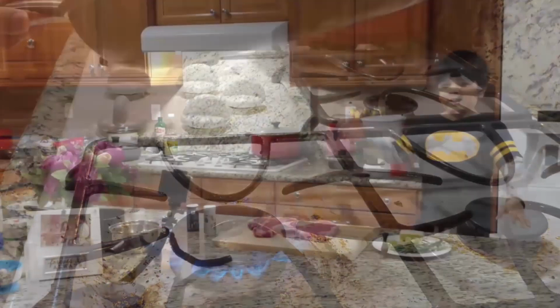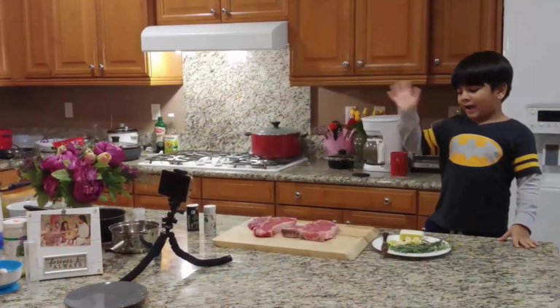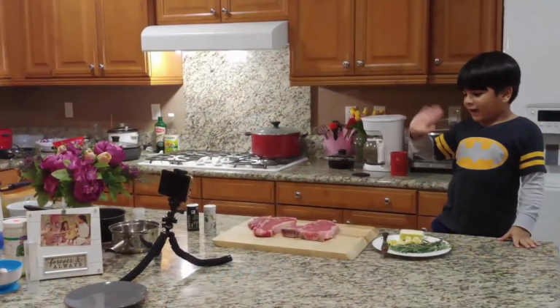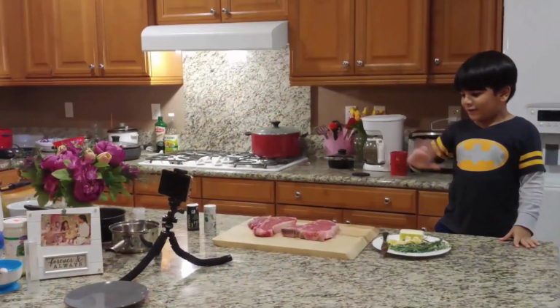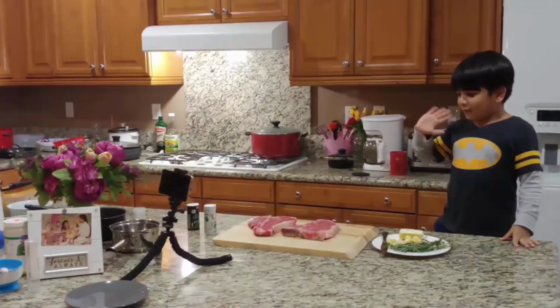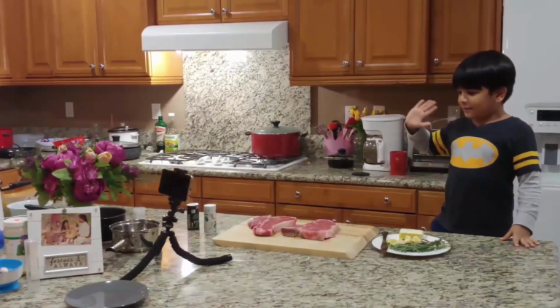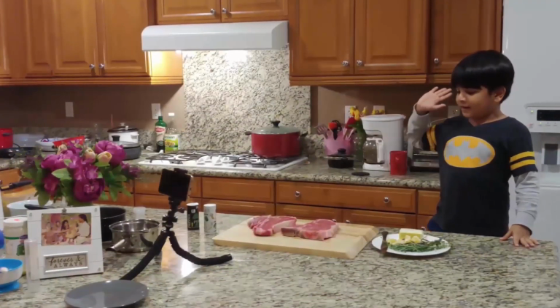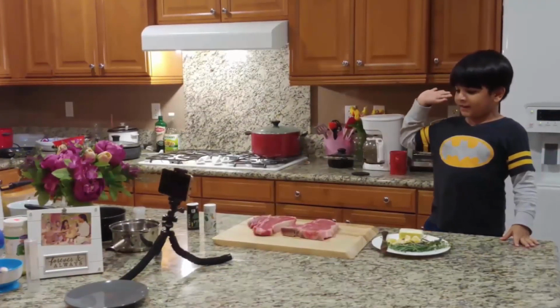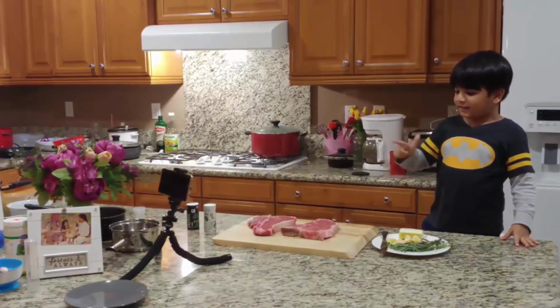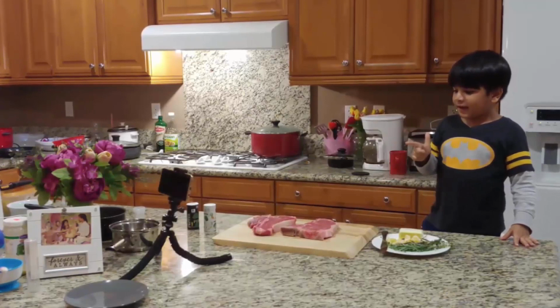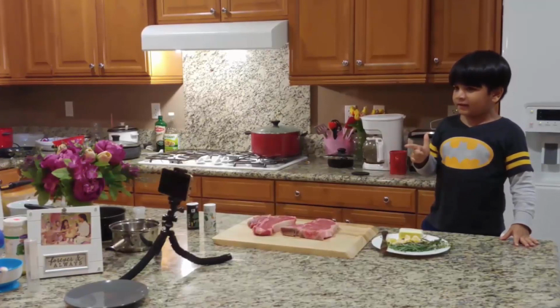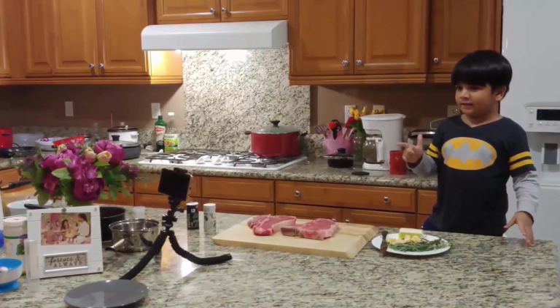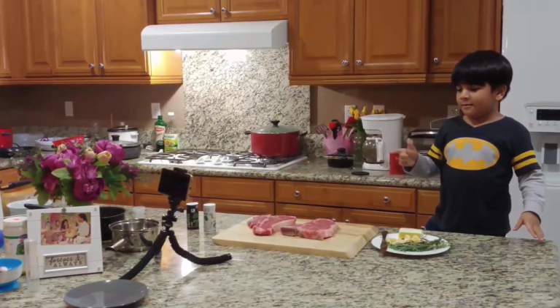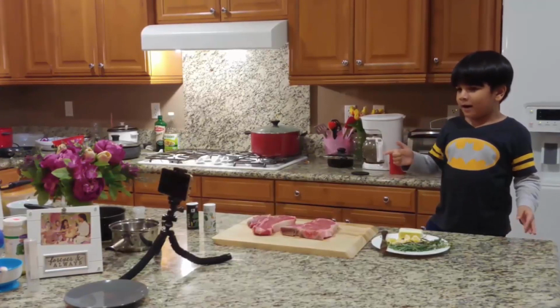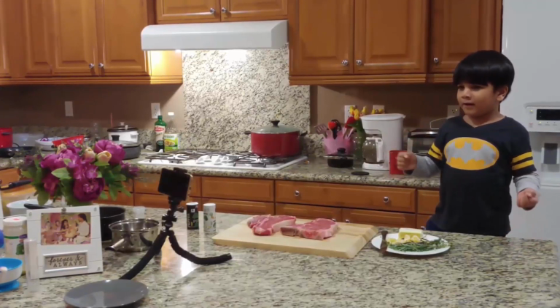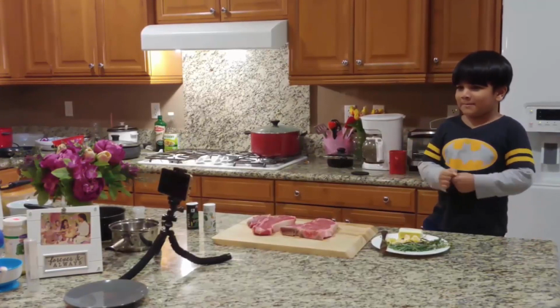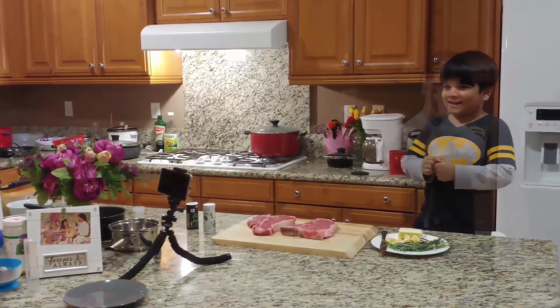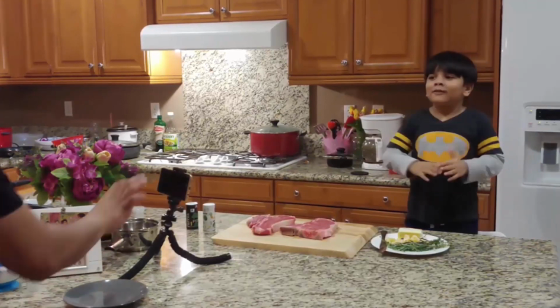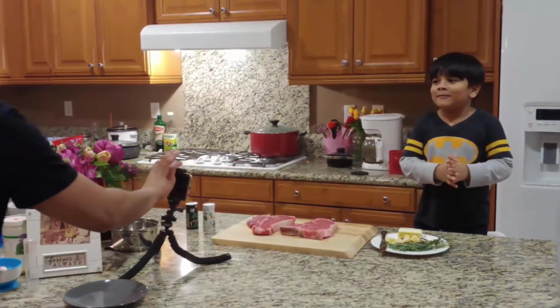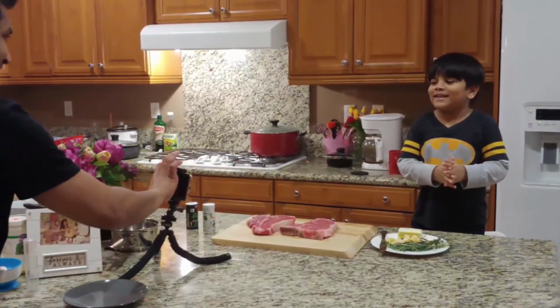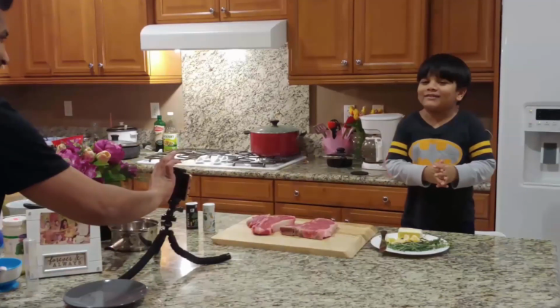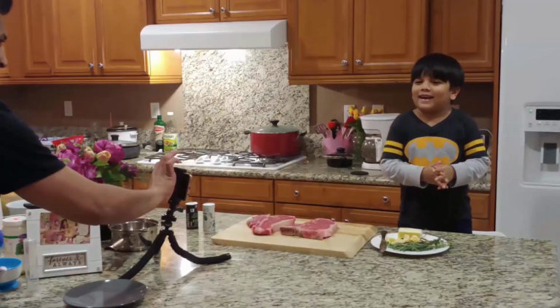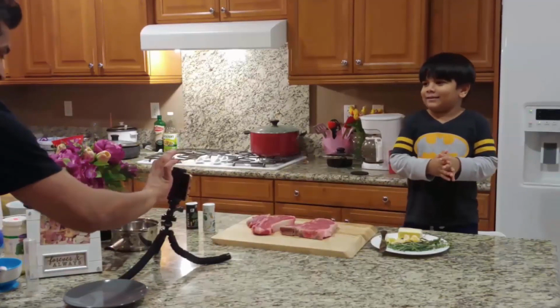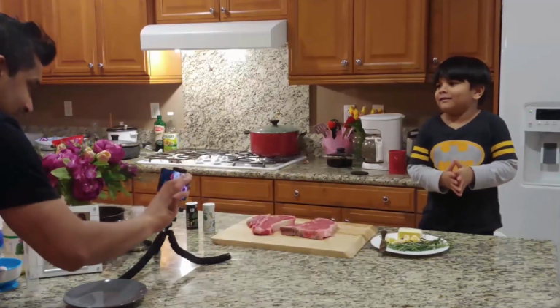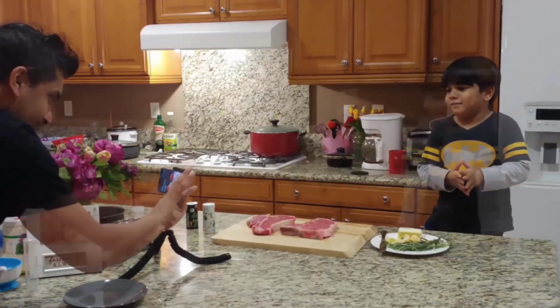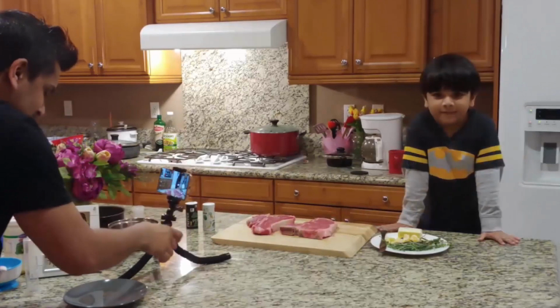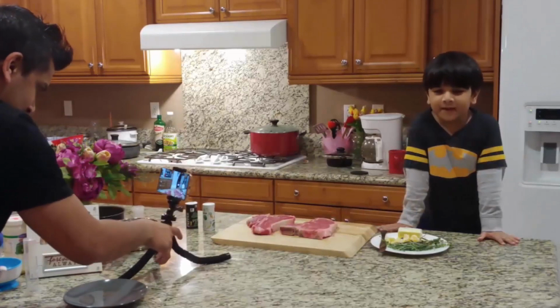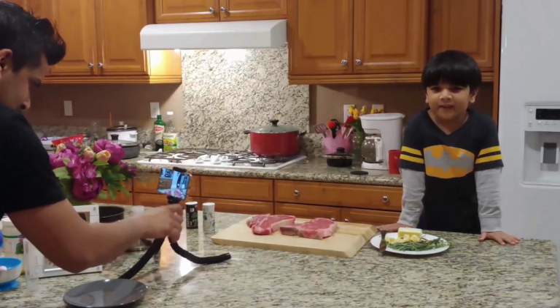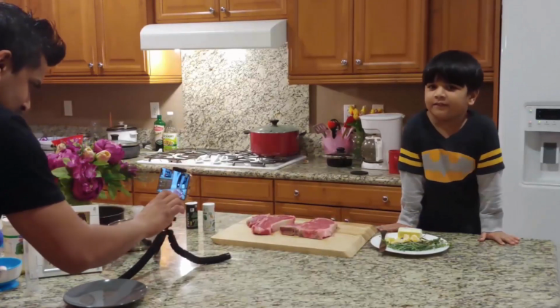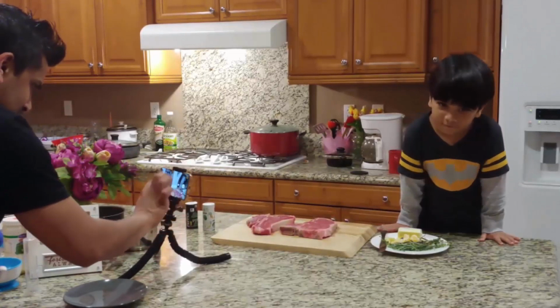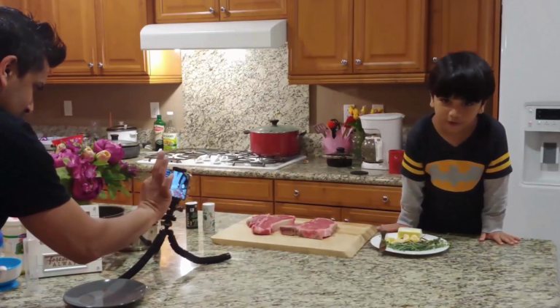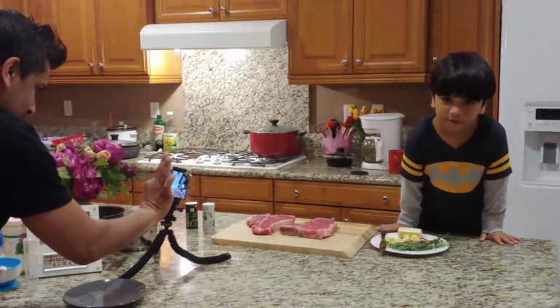Hi guys, today we're going to make steaks — we're going to make Clown steaks, which is my favorite food ever.